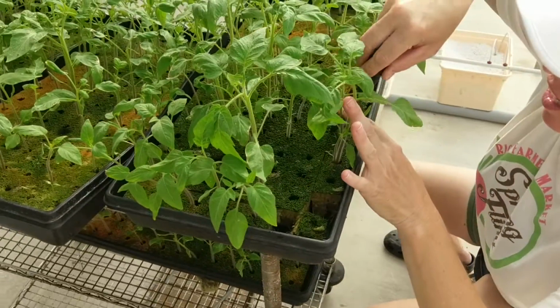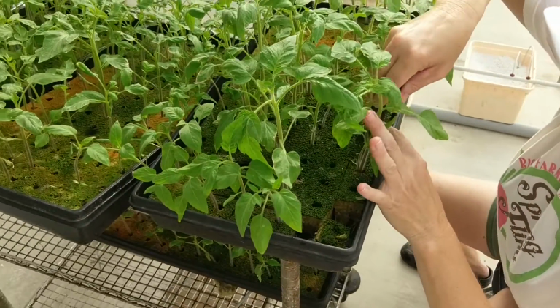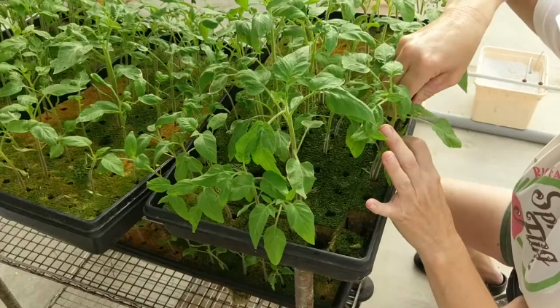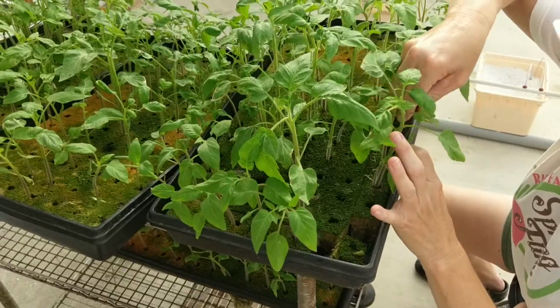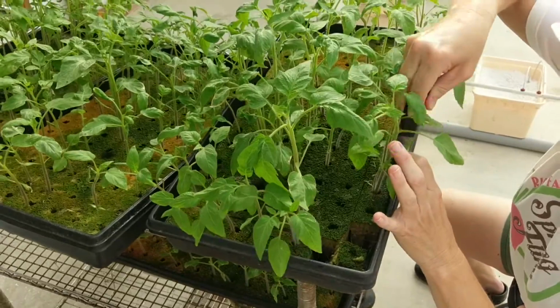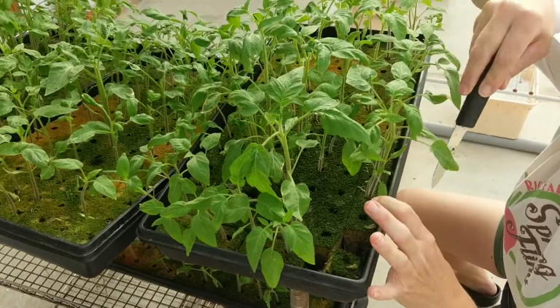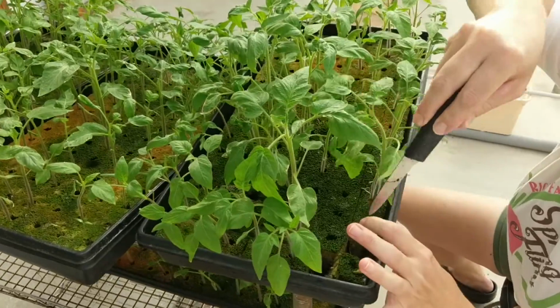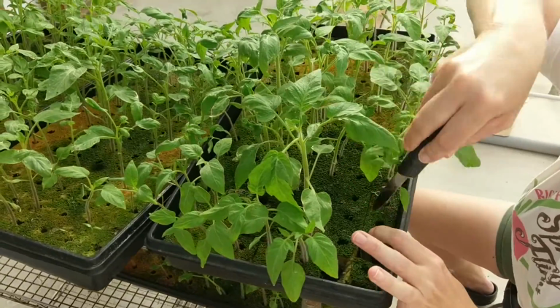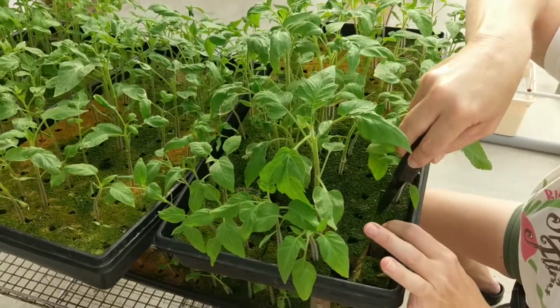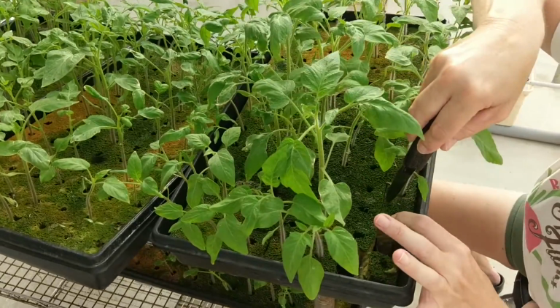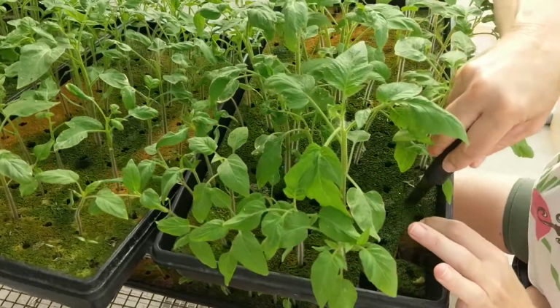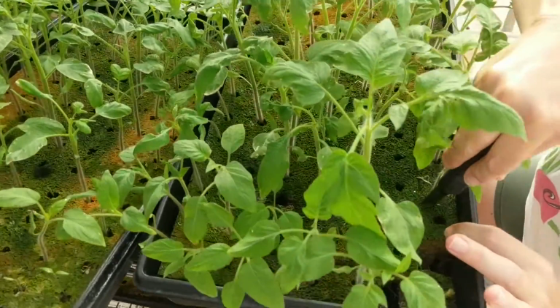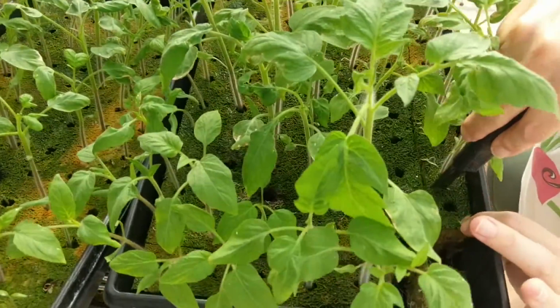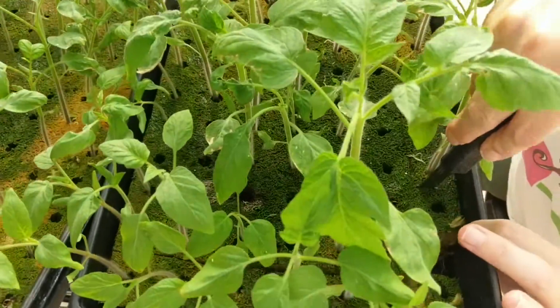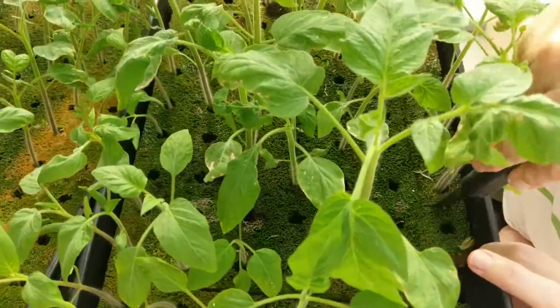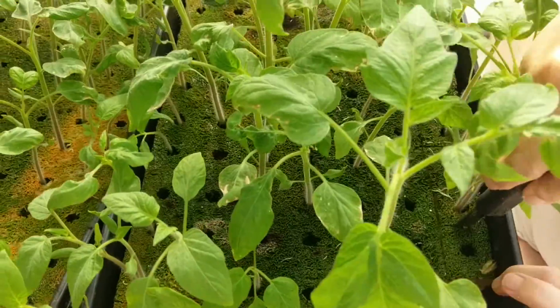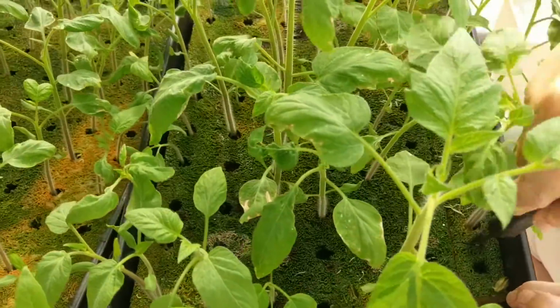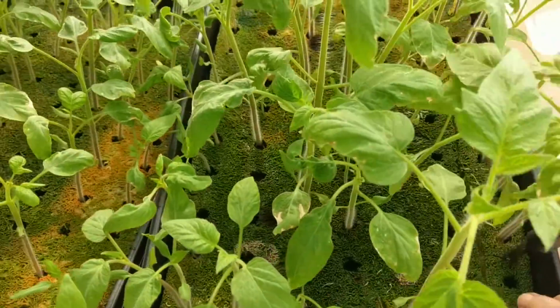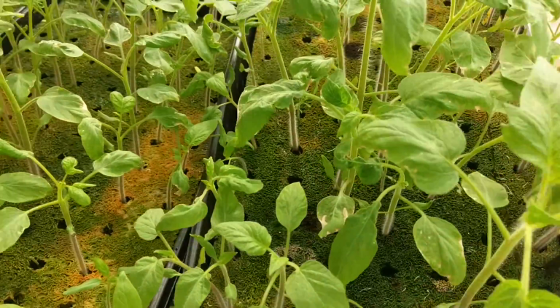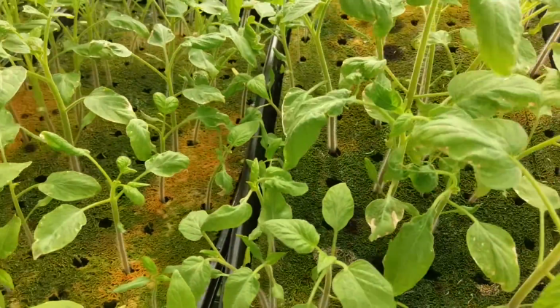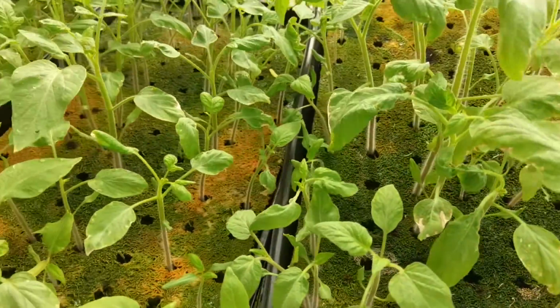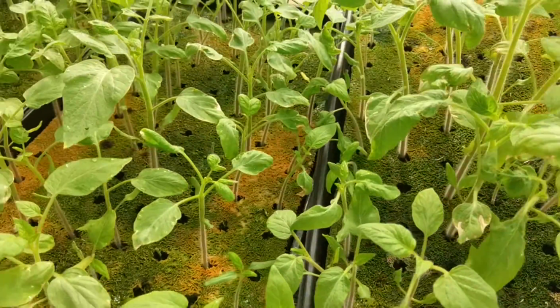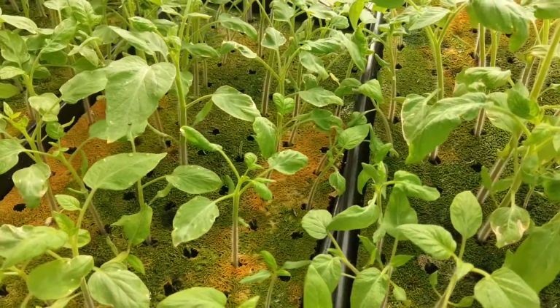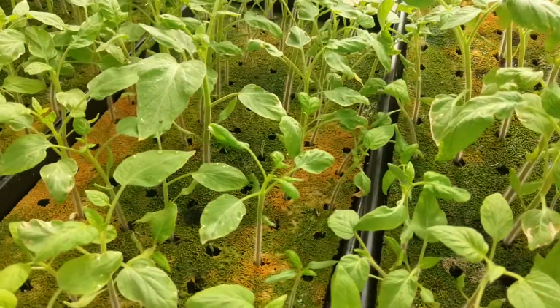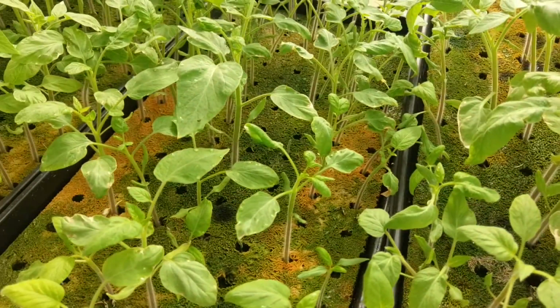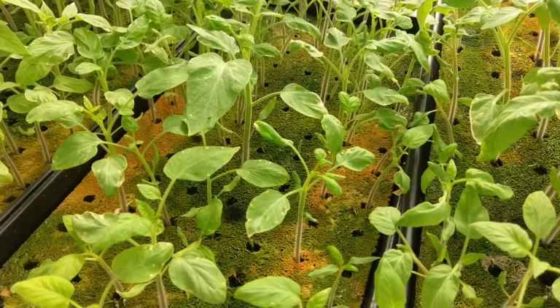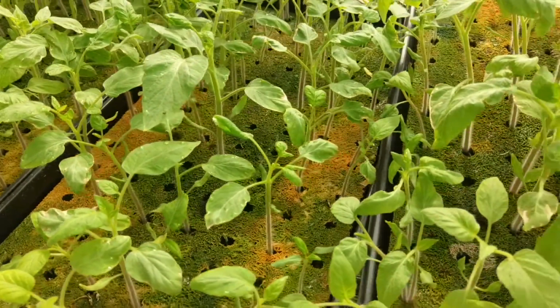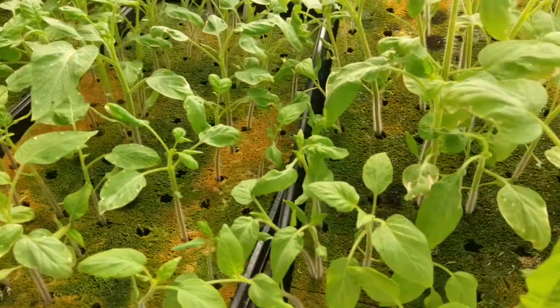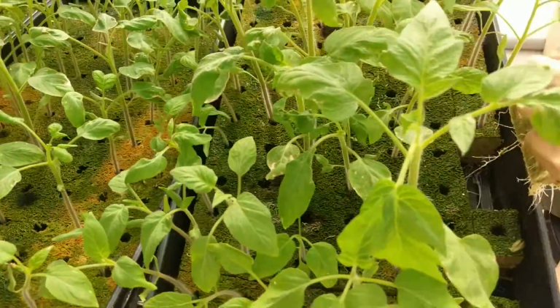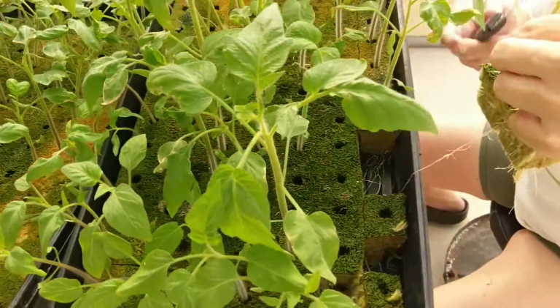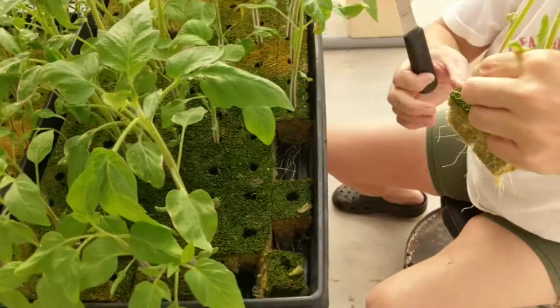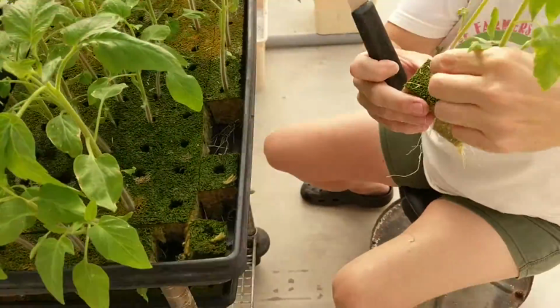These are an heirloom variety called yellow brandywine. They're a potato leaf variety, if you can tell. Tomatoes are part of the nightshade family, which potatoes are too, so common ancestry.